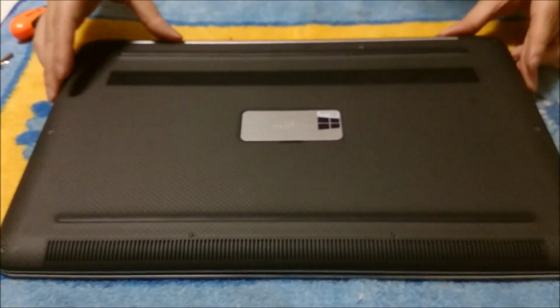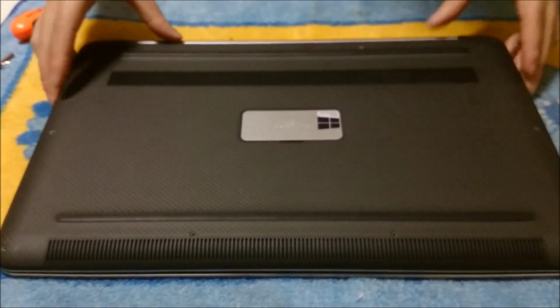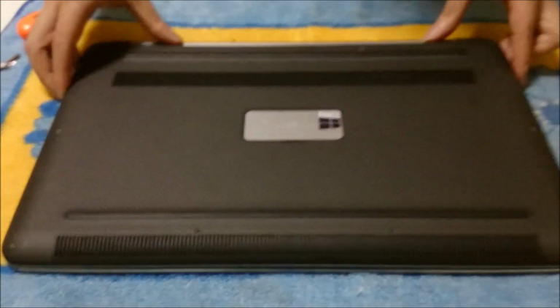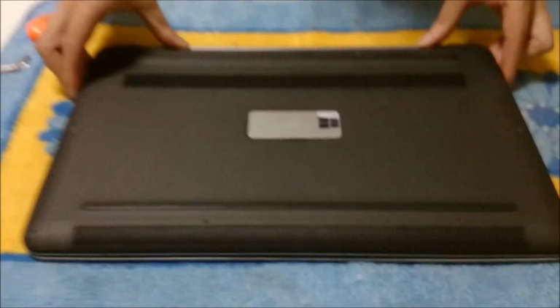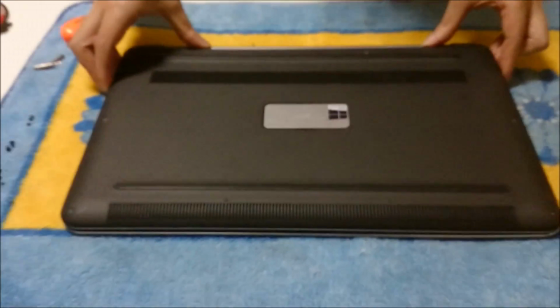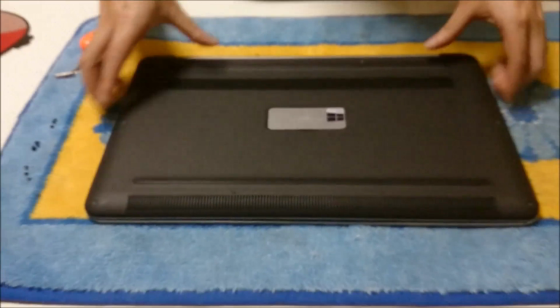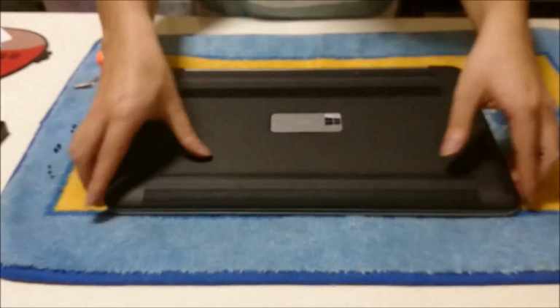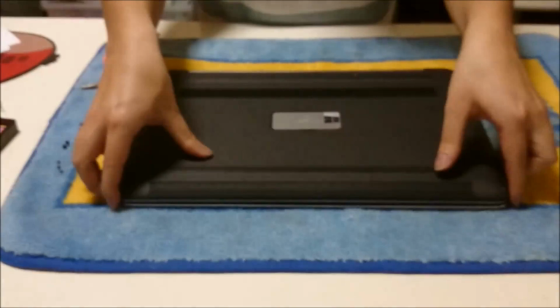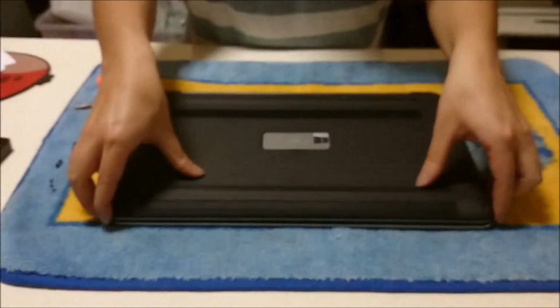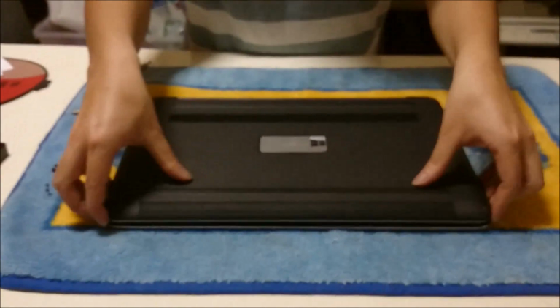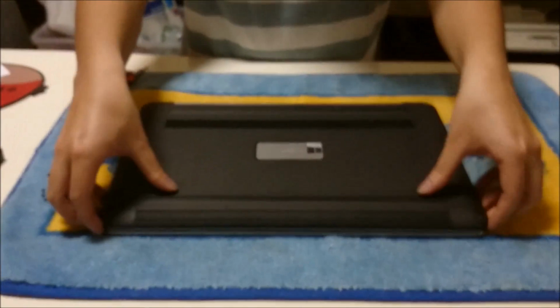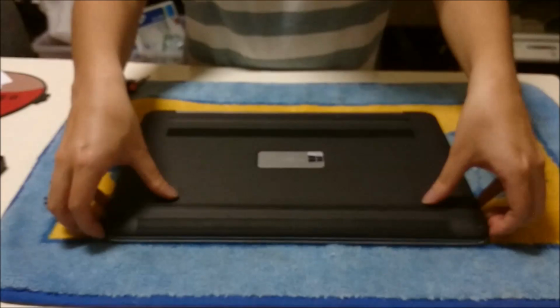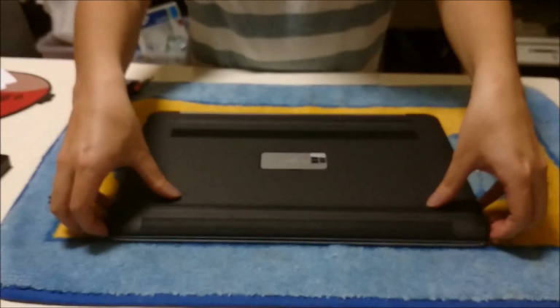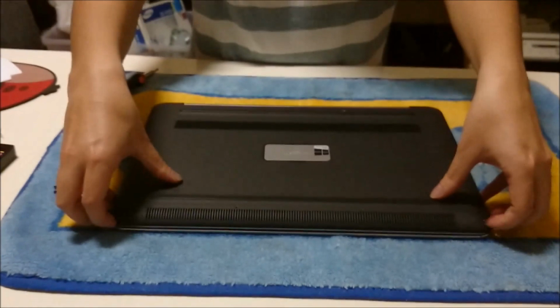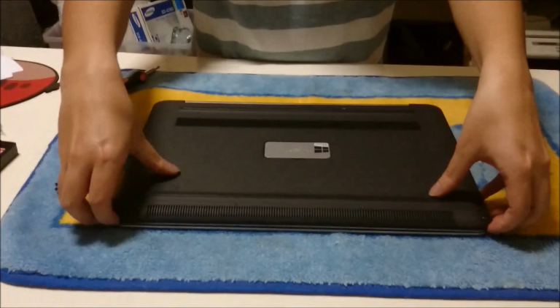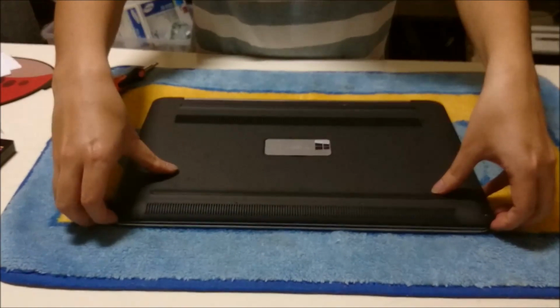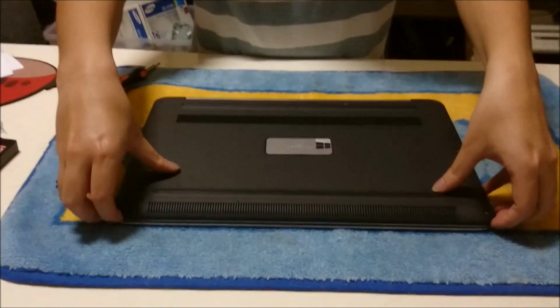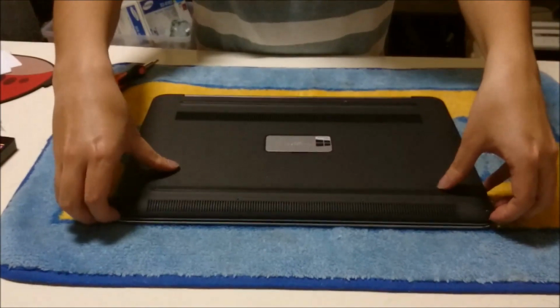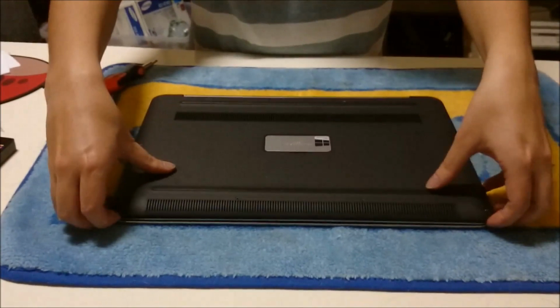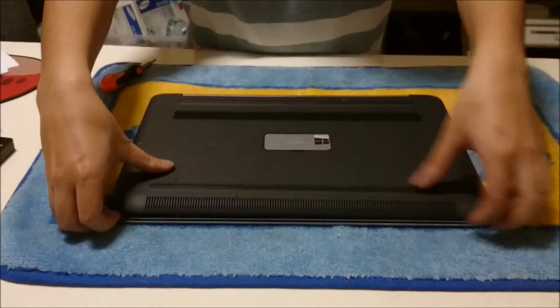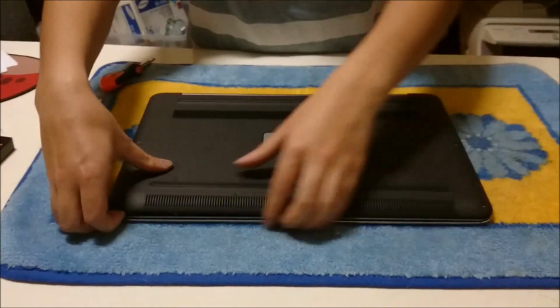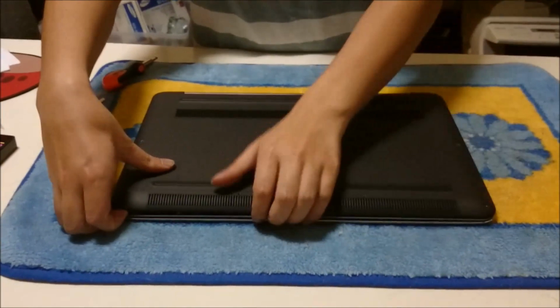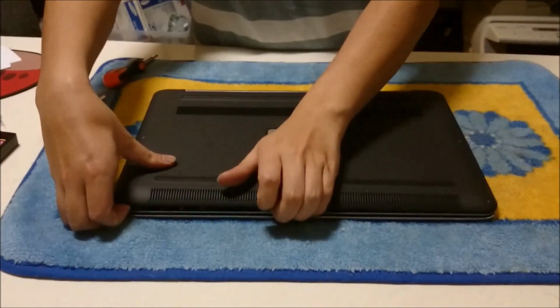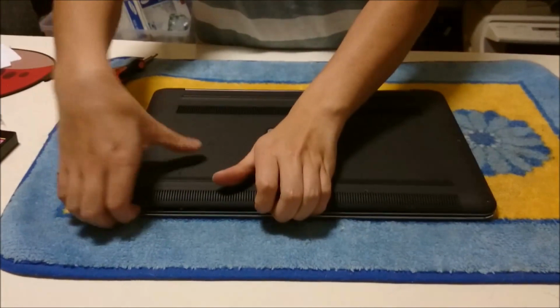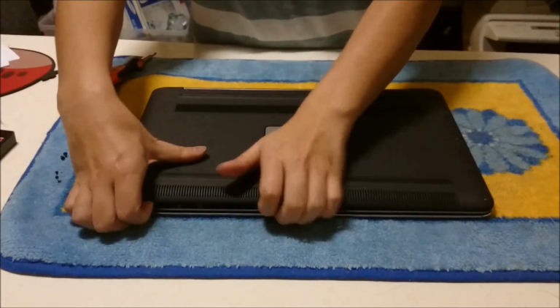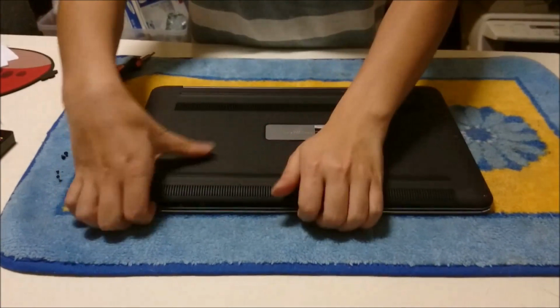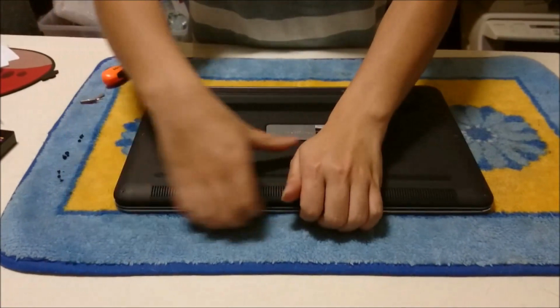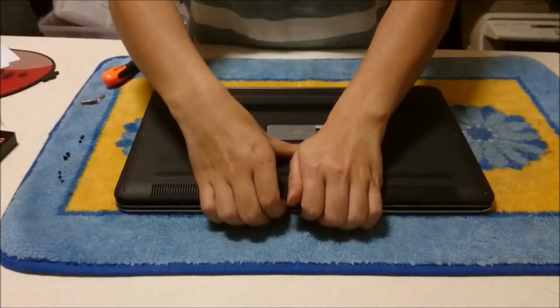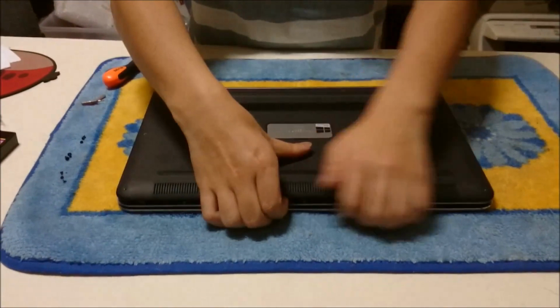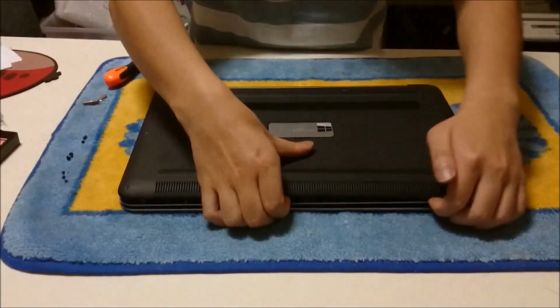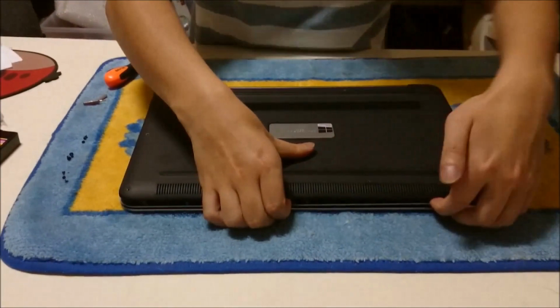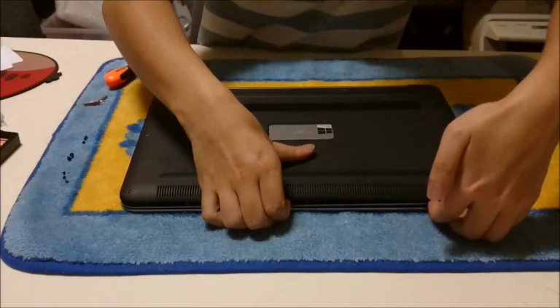Now that we have removed all the screws, we just need to lift up the back — it comes up pretty easily. You don't need any prying tools, just lift it up.